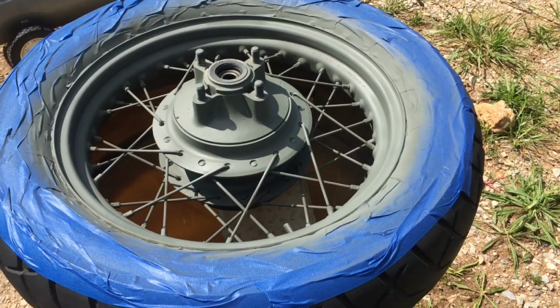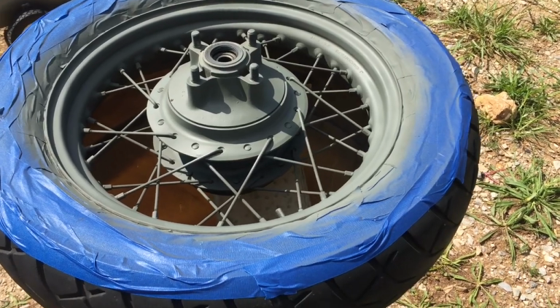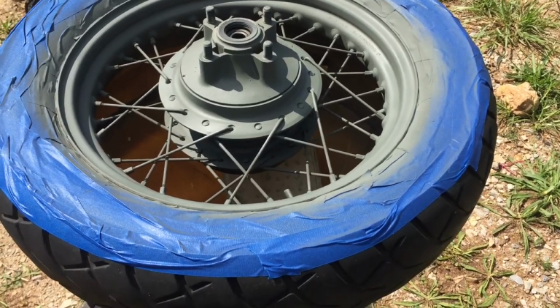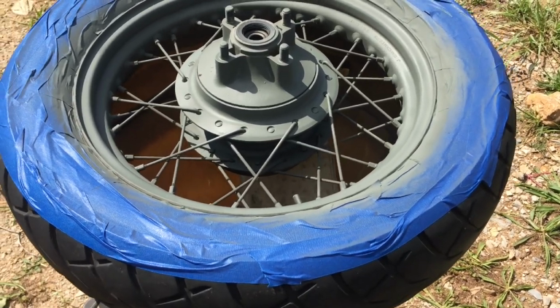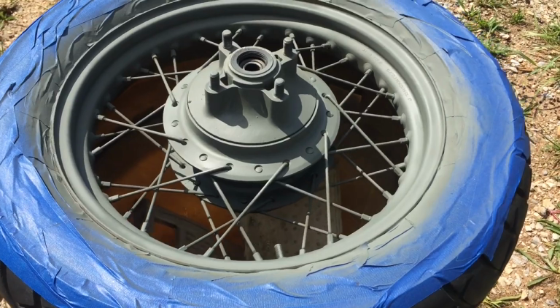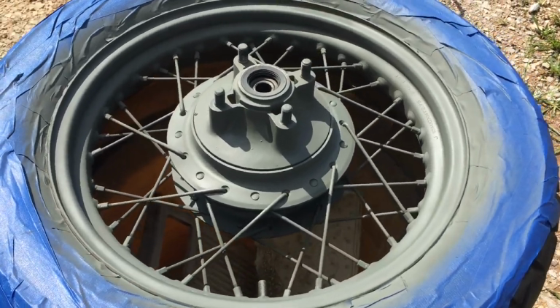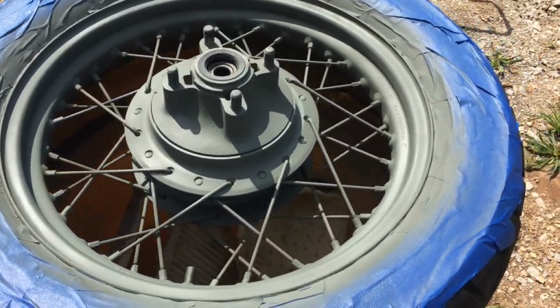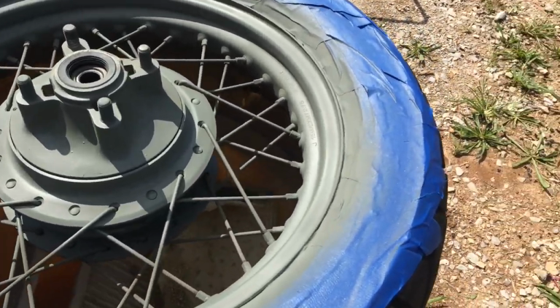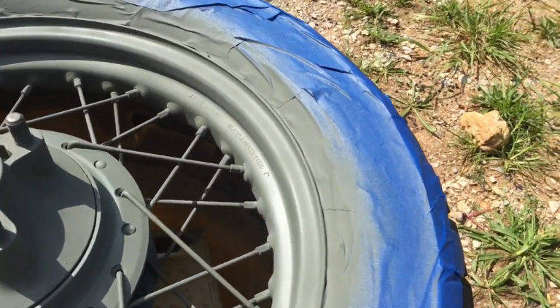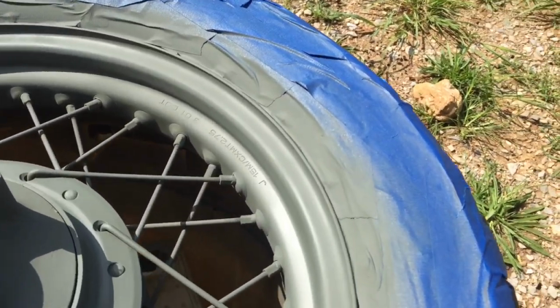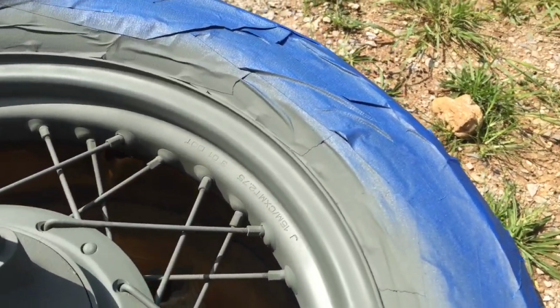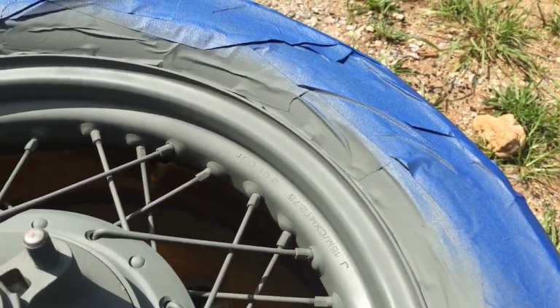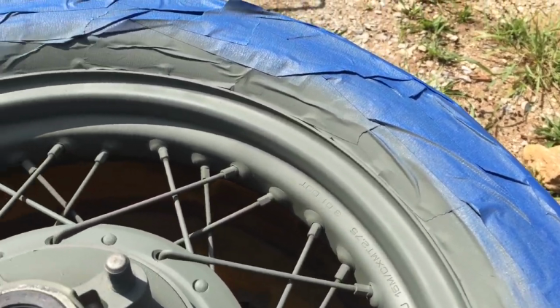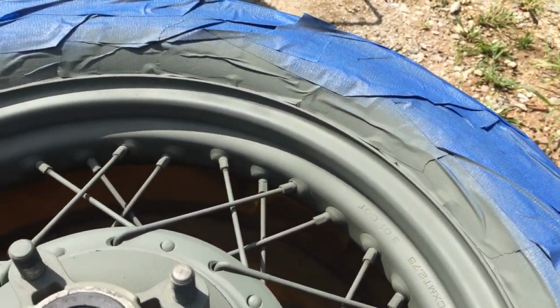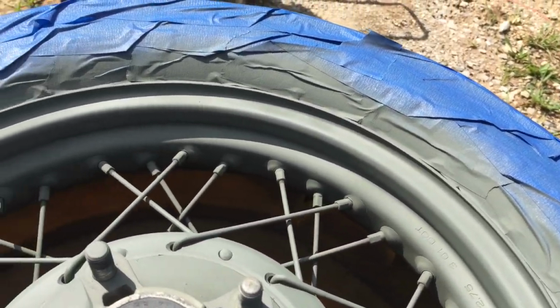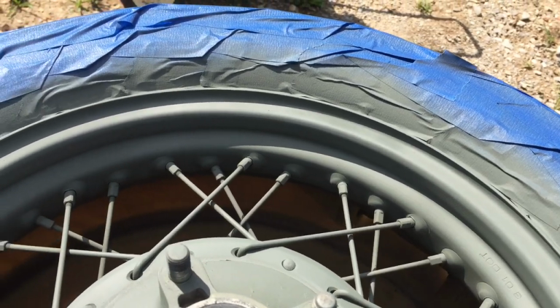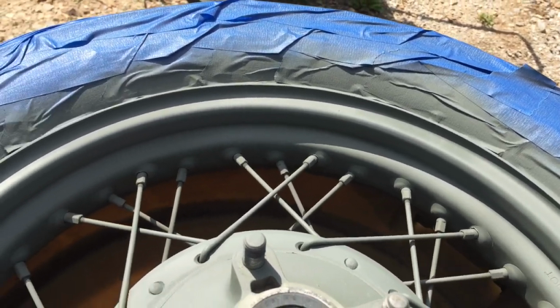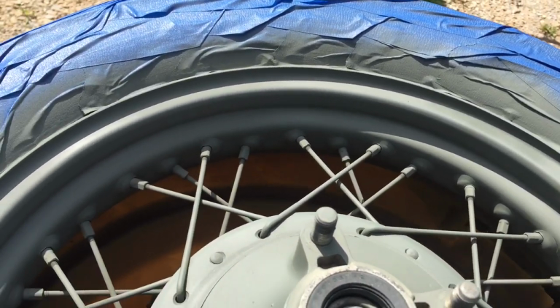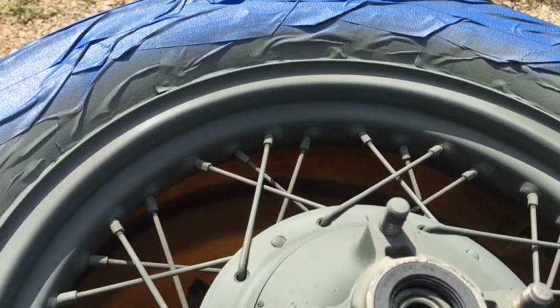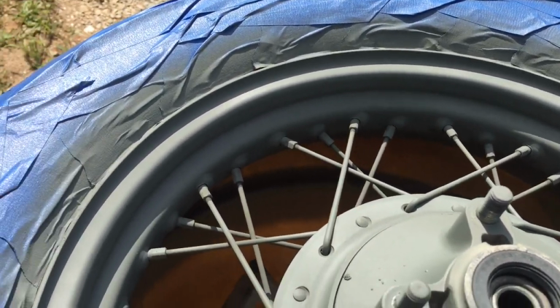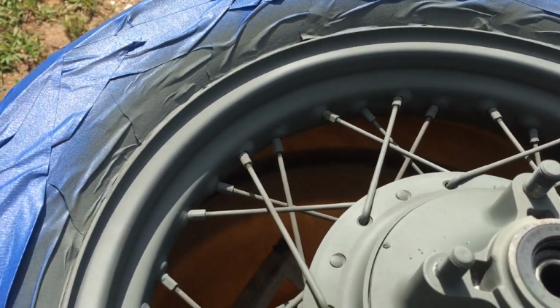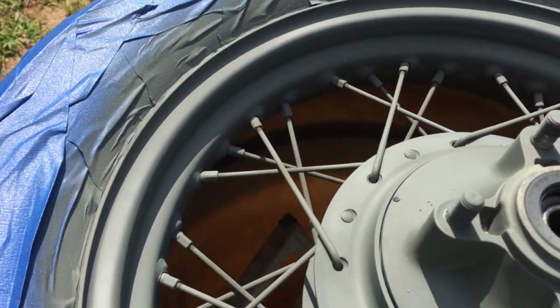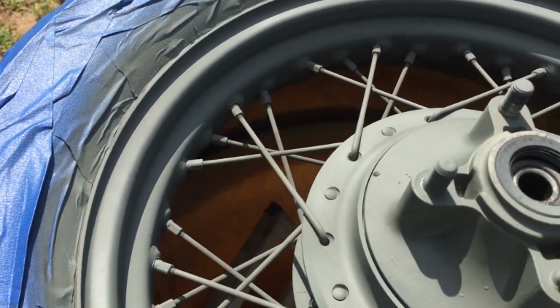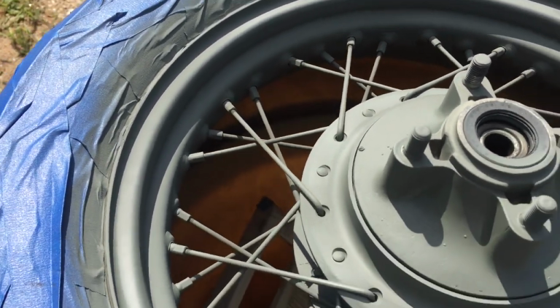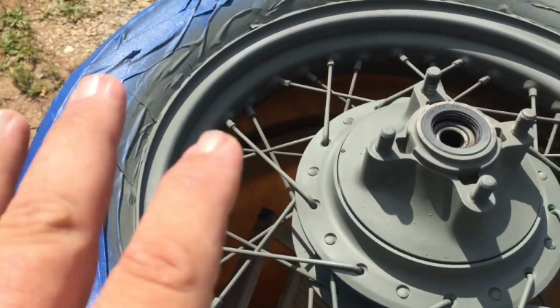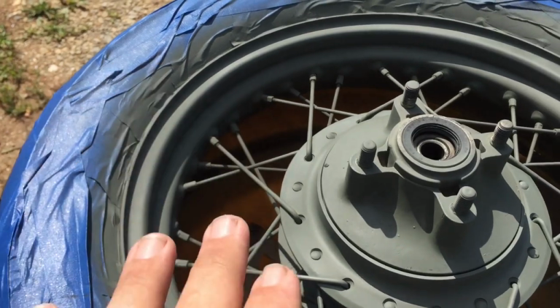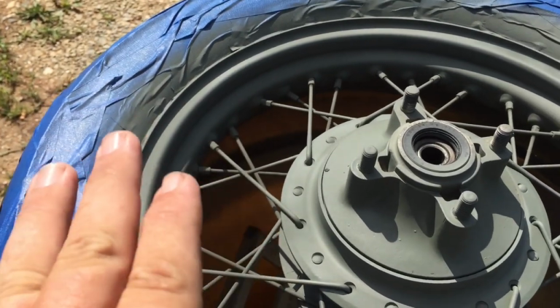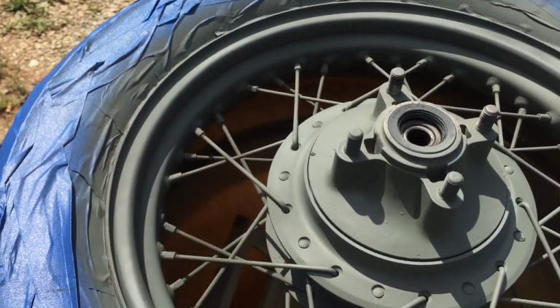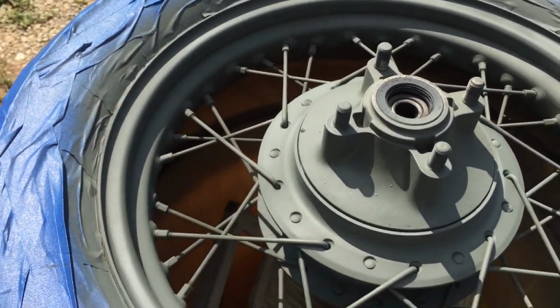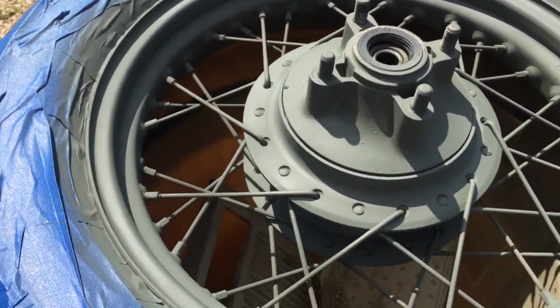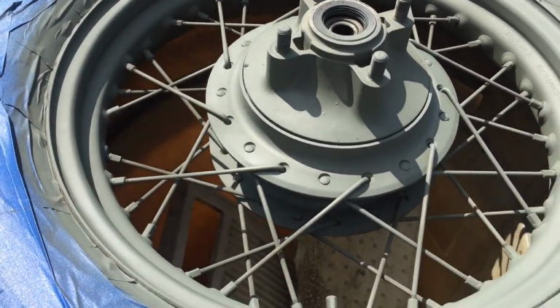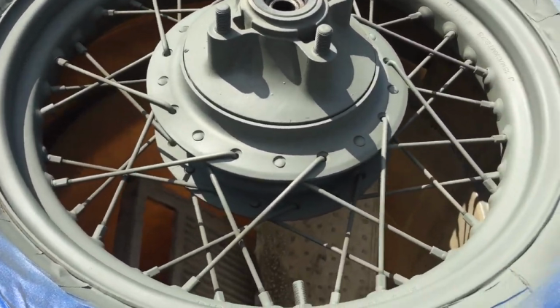I've laid down the first coat of primer and you can see it's laid down real smooth. That's because we sanded and scuffed it up. If it had been applied straight onto the chrome, it would have run, bubbled, and not looked well at all.